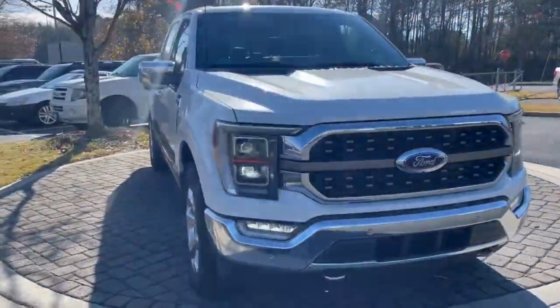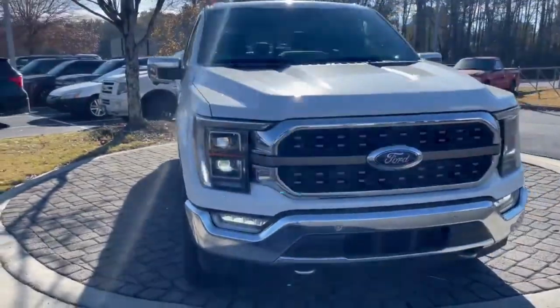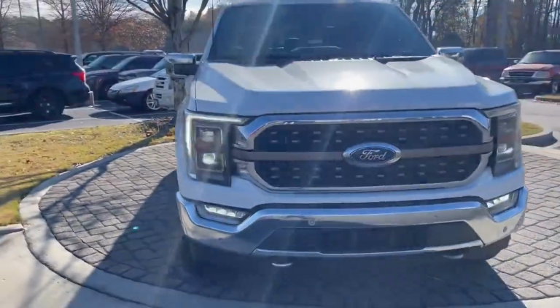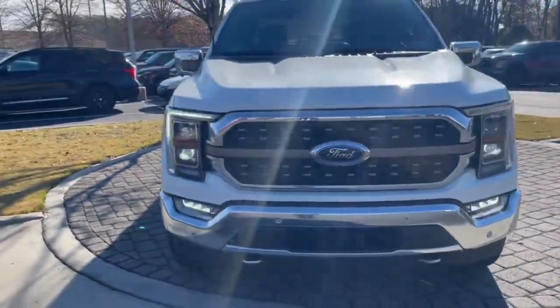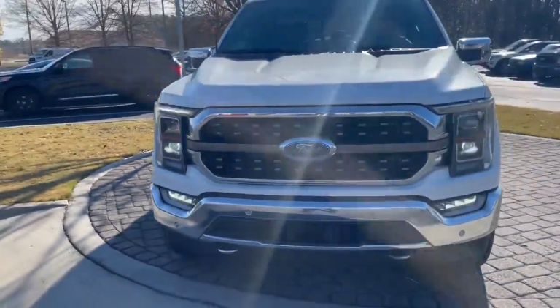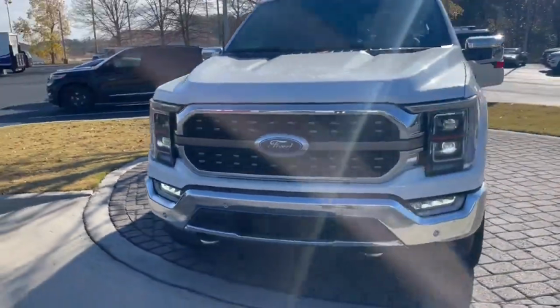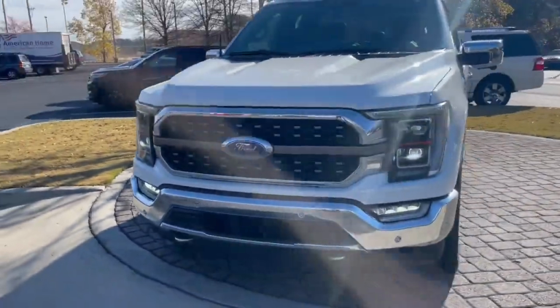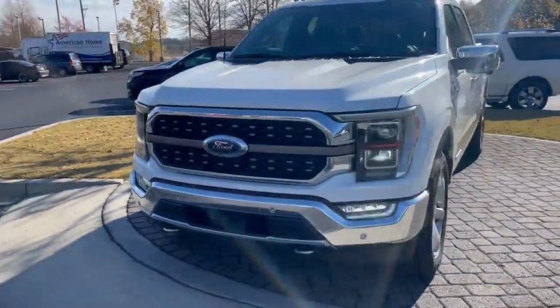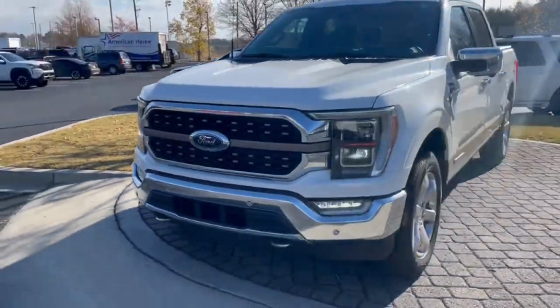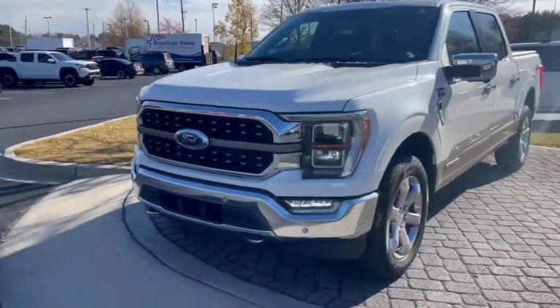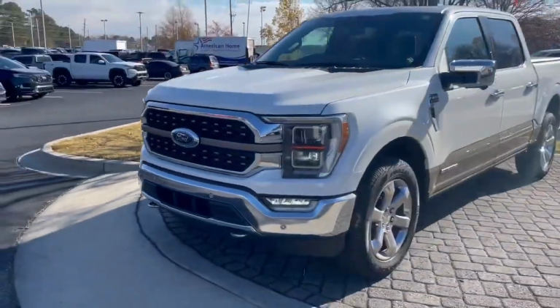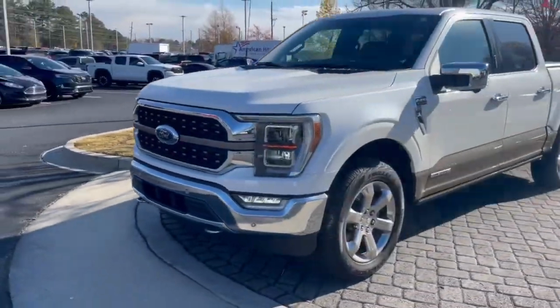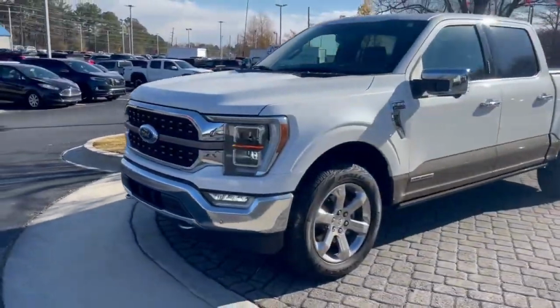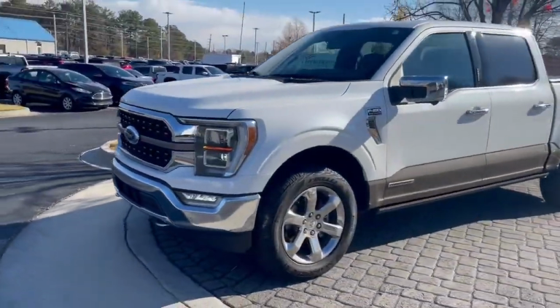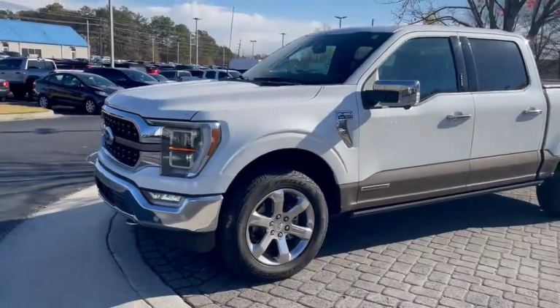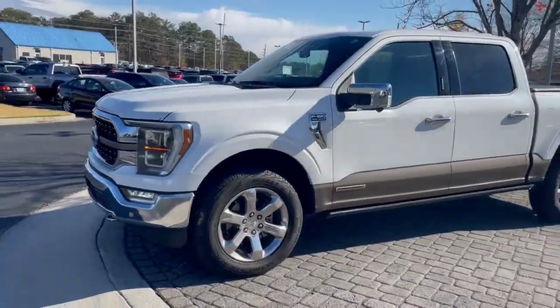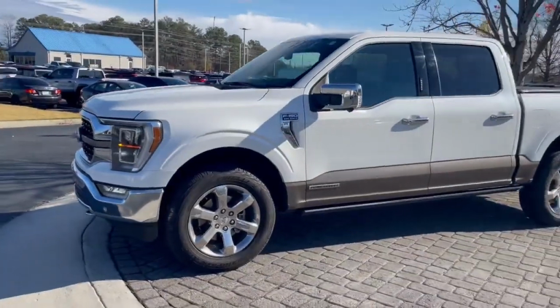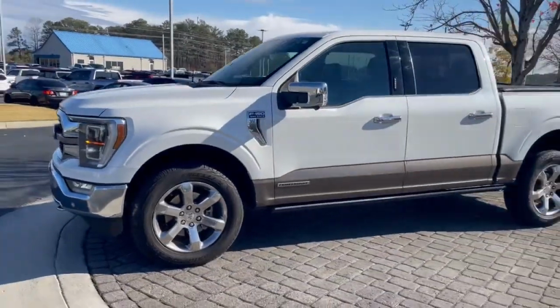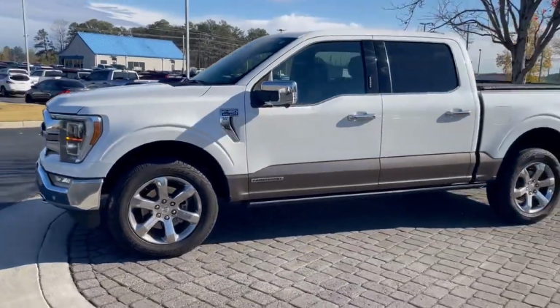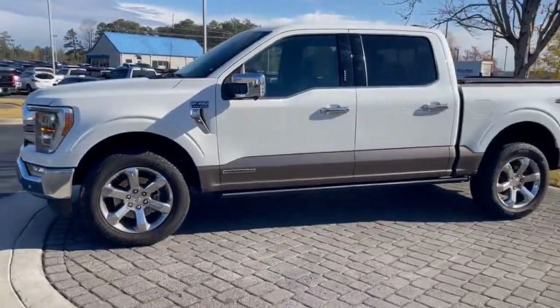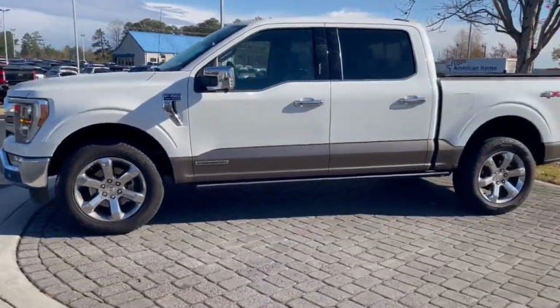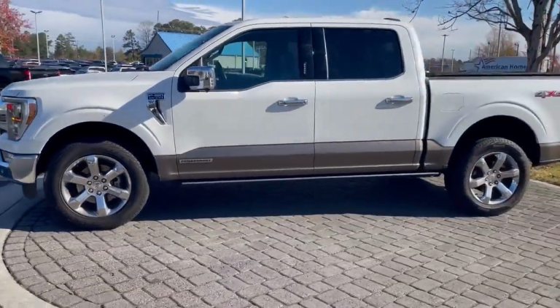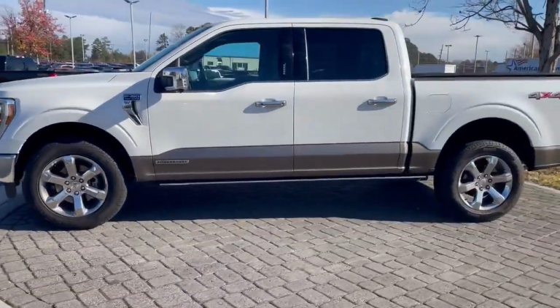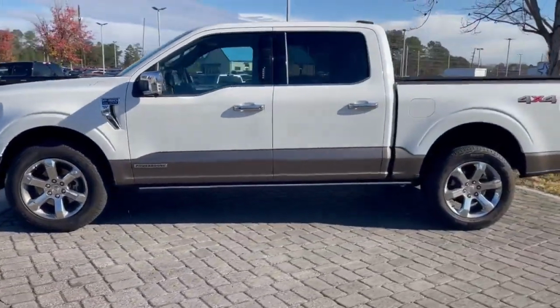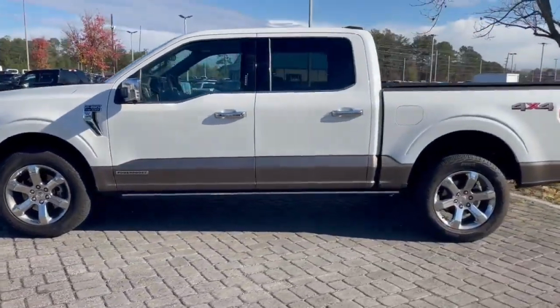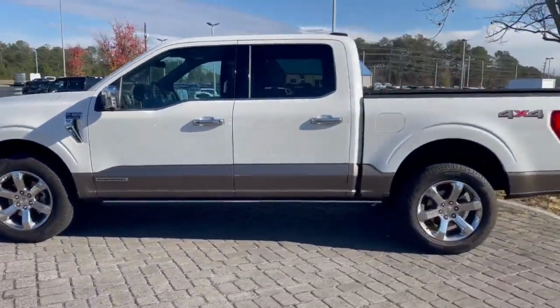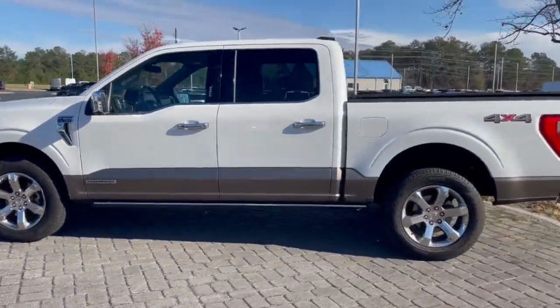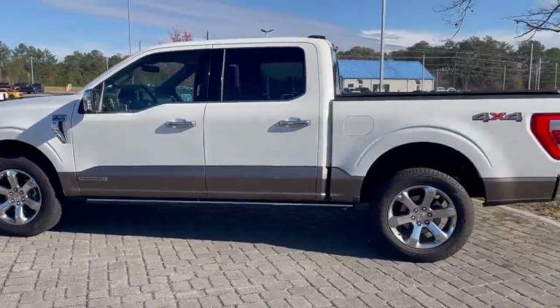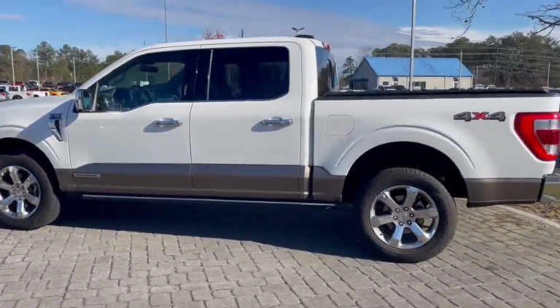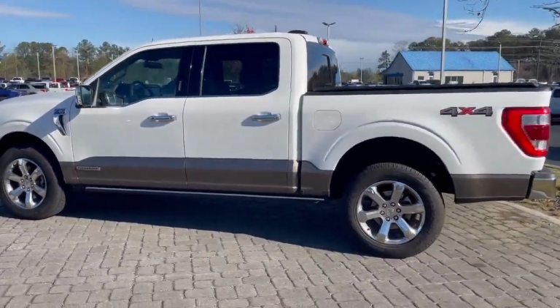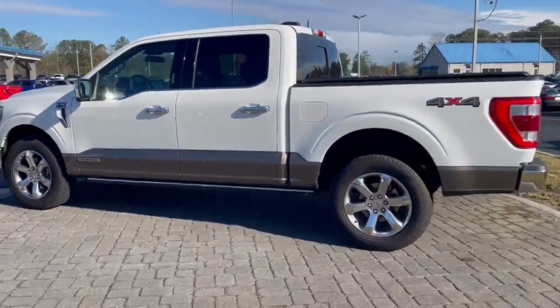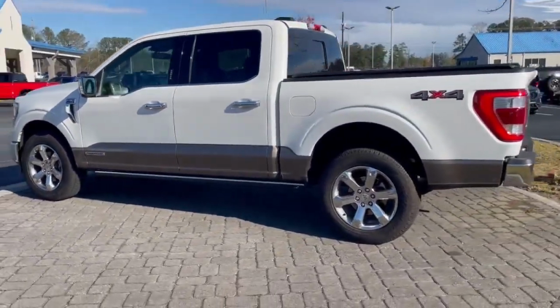These are great trucks — get lots of power, but also average 23 miles per gallon, or 24 highway and city. So no matter how you drive it, you're going to get great fuel efficiency.